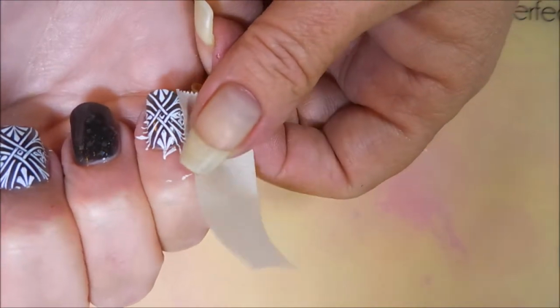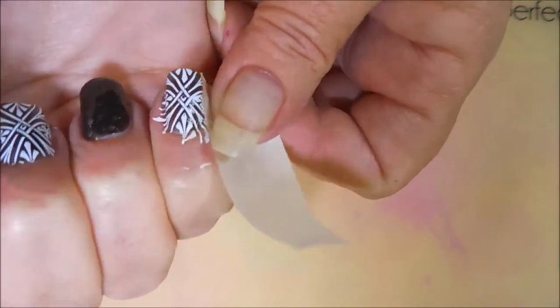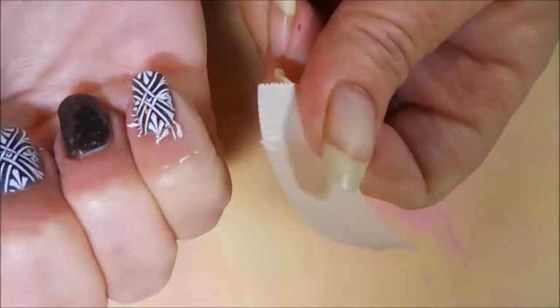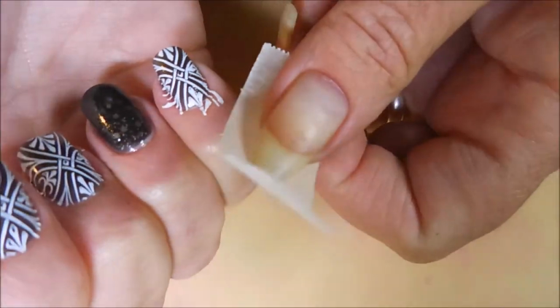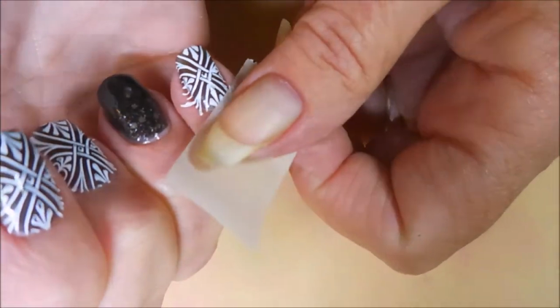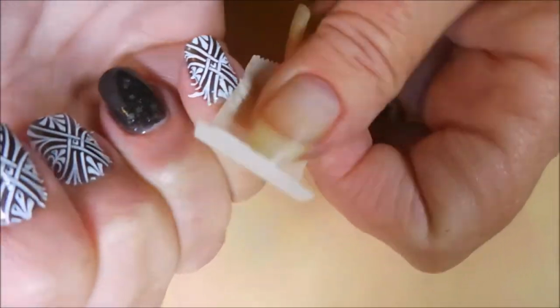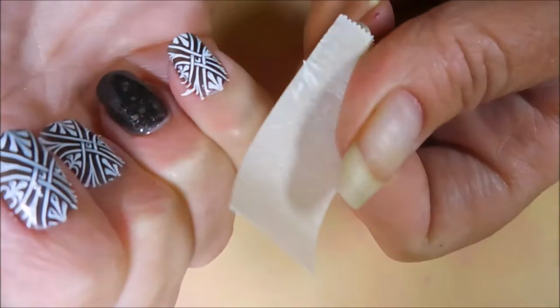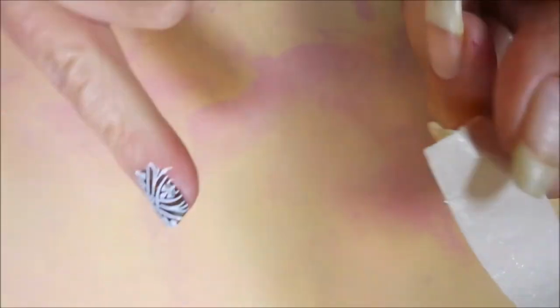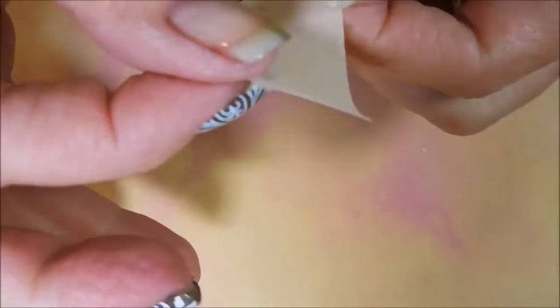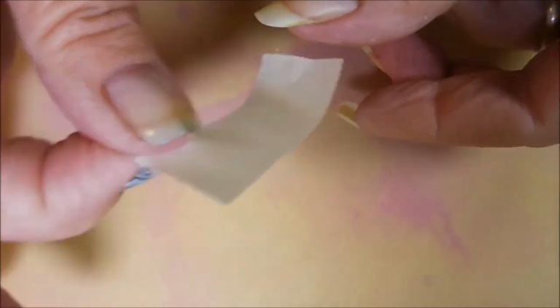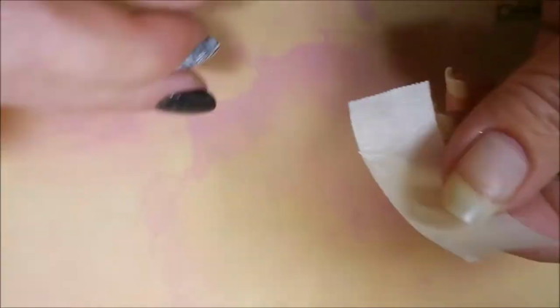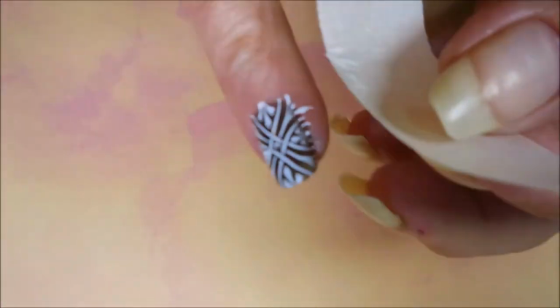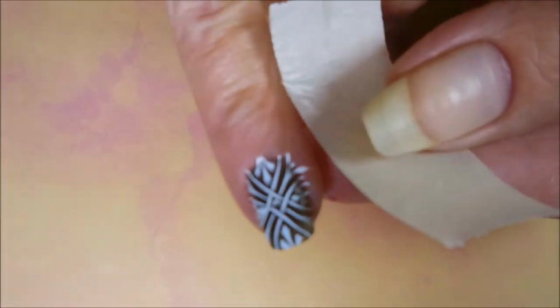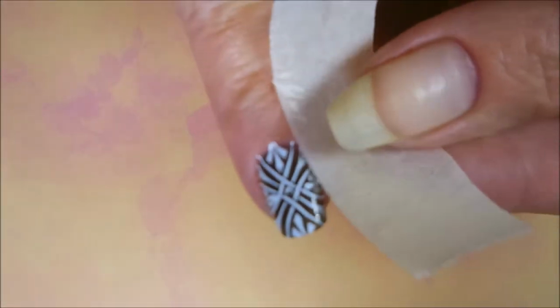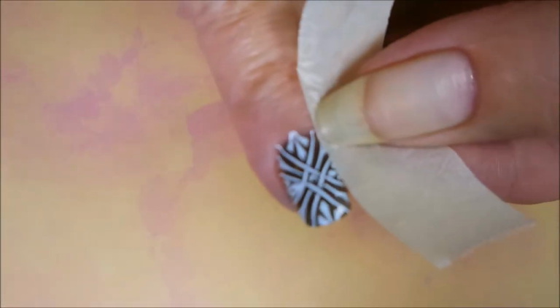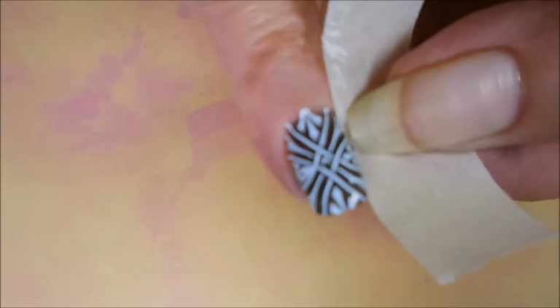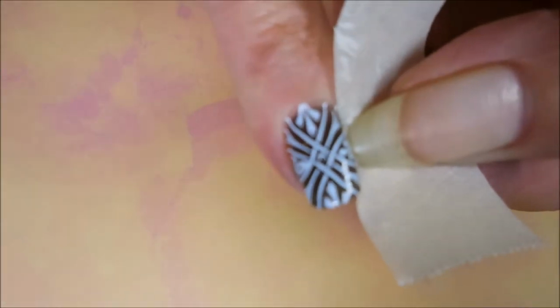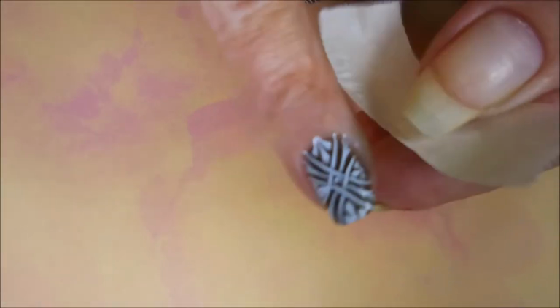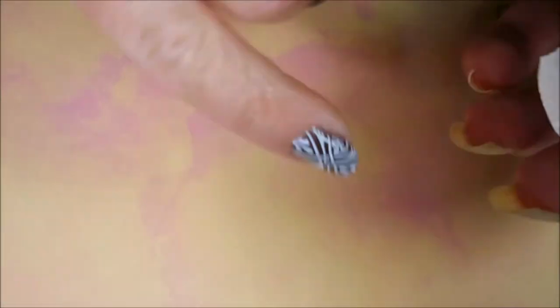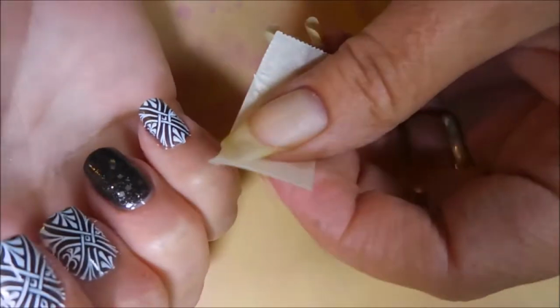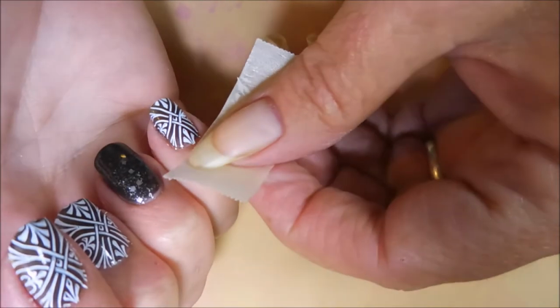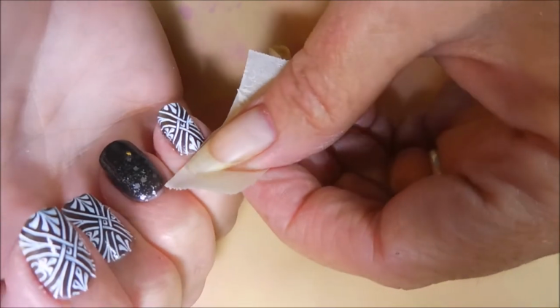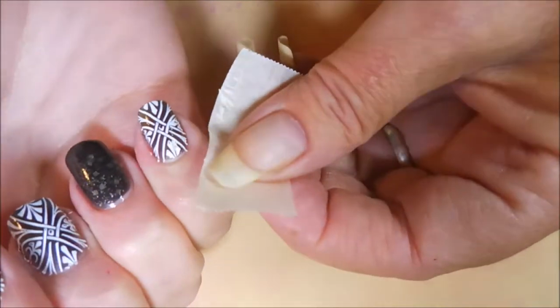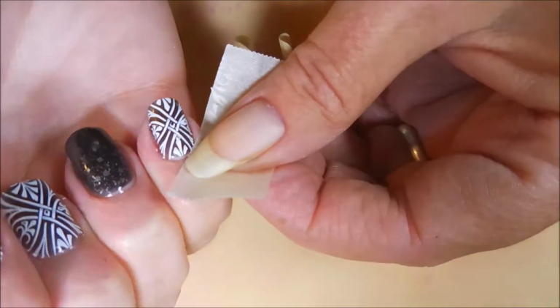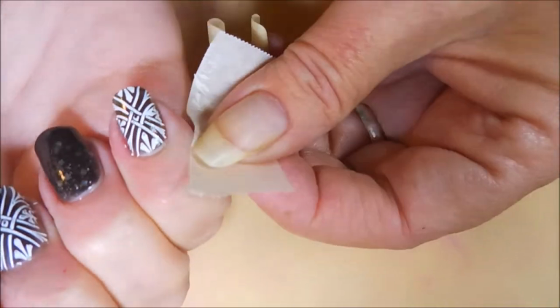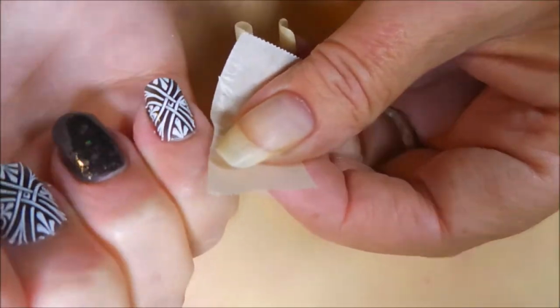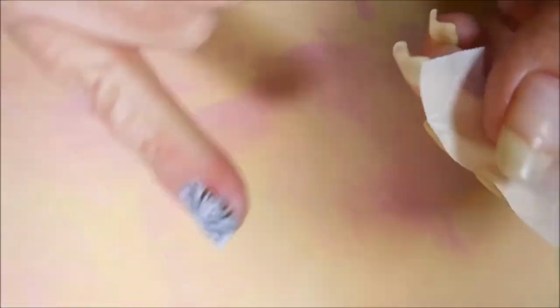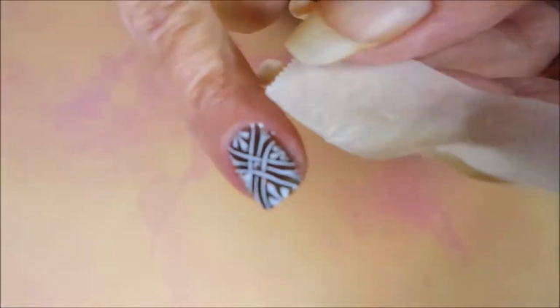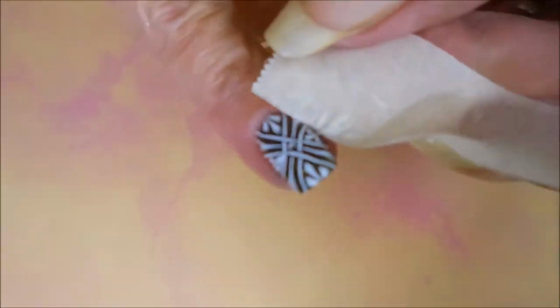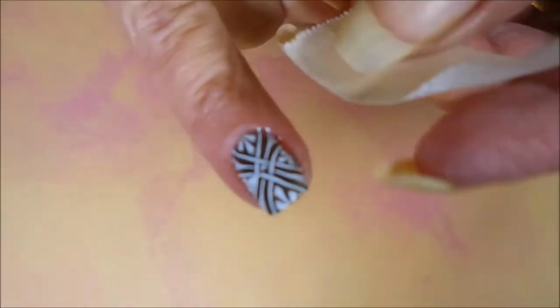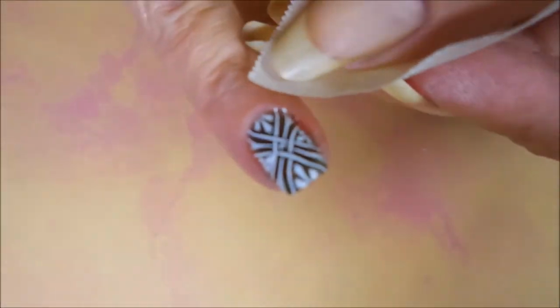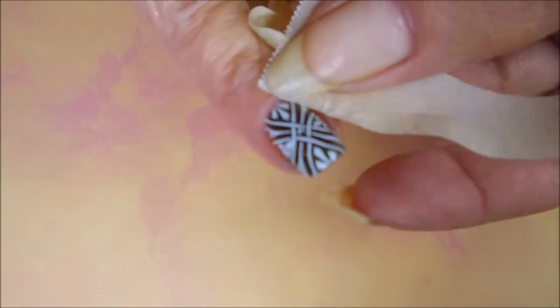I'm going to do a little bit of cleanup with some tape, as I normally do, just trying to get up all the little bits and stuff that are sticking off.